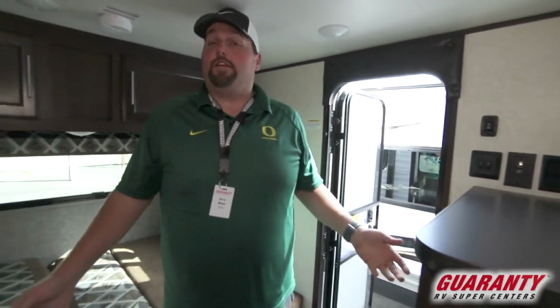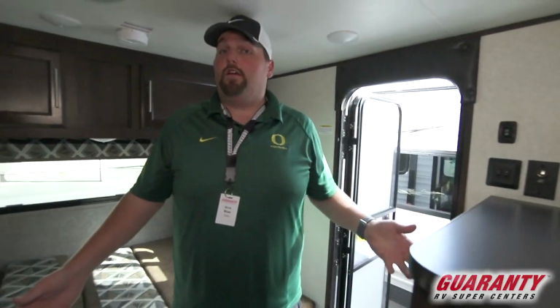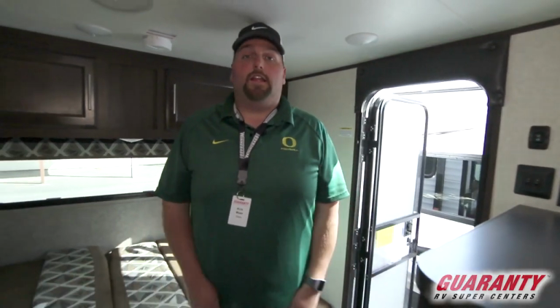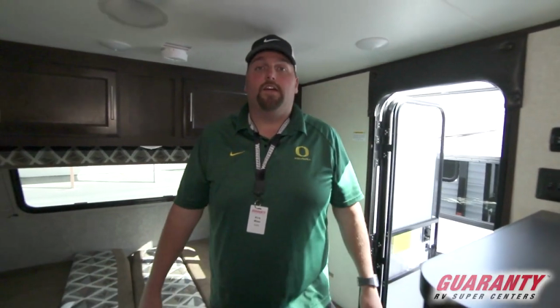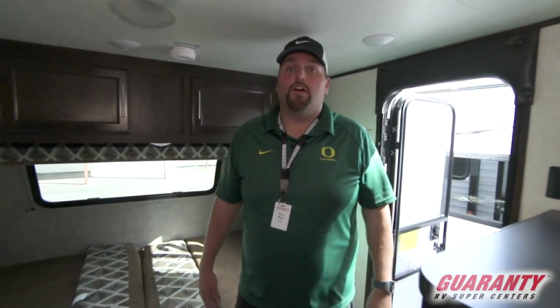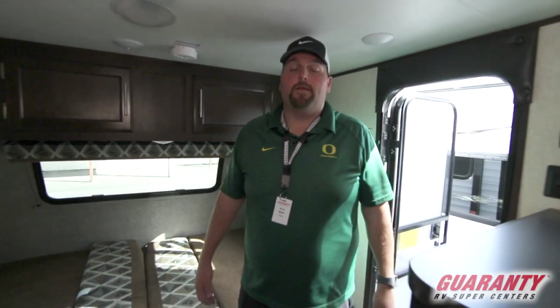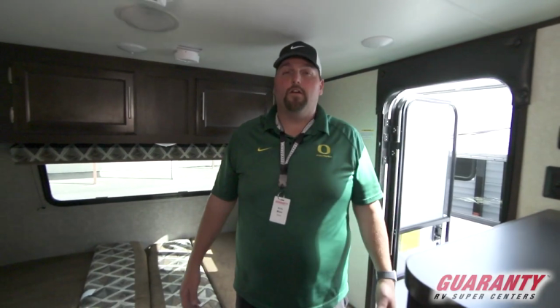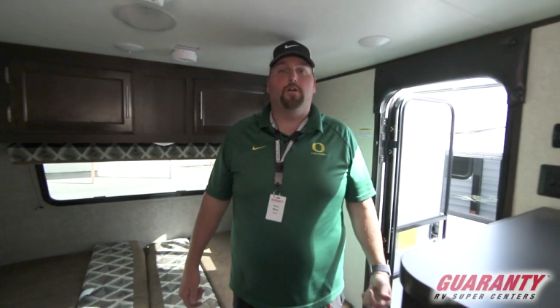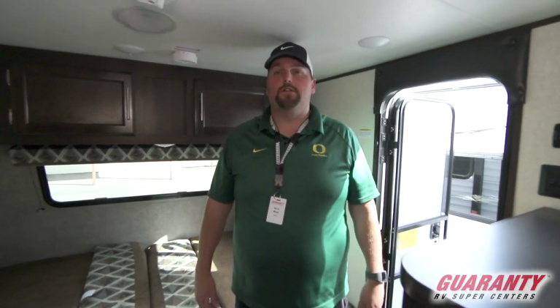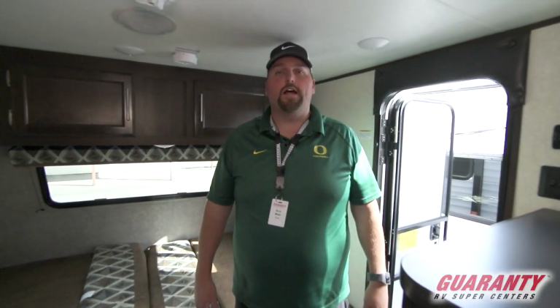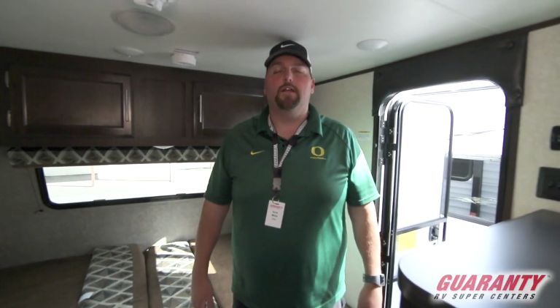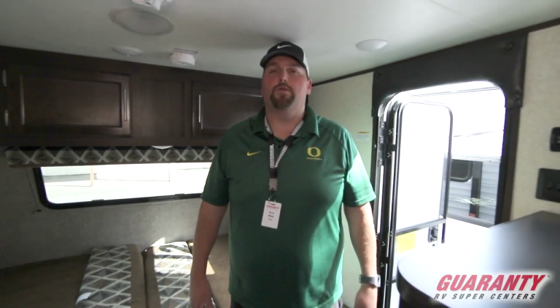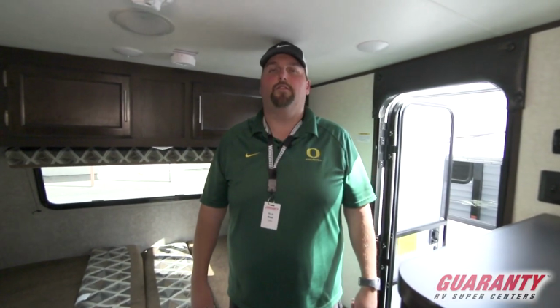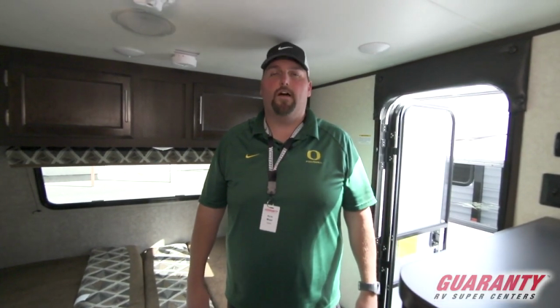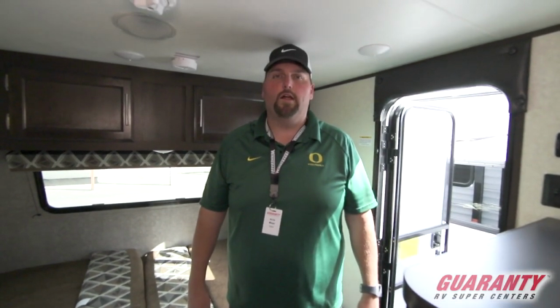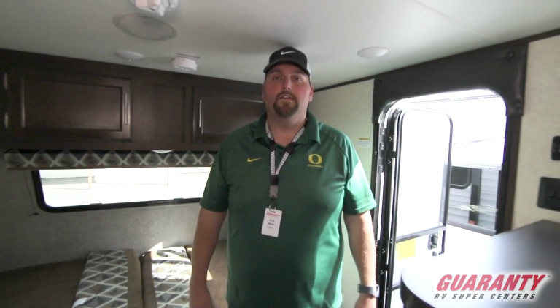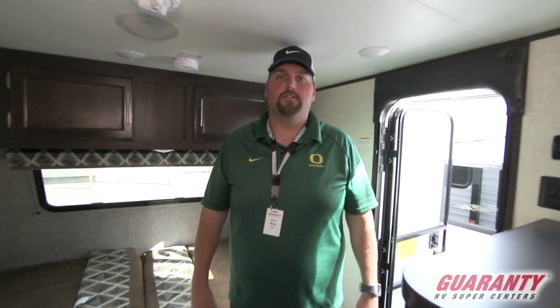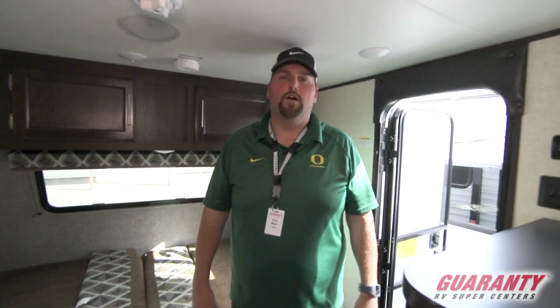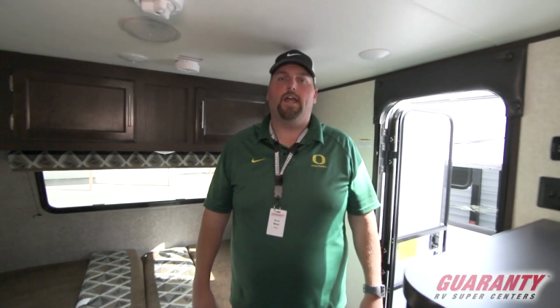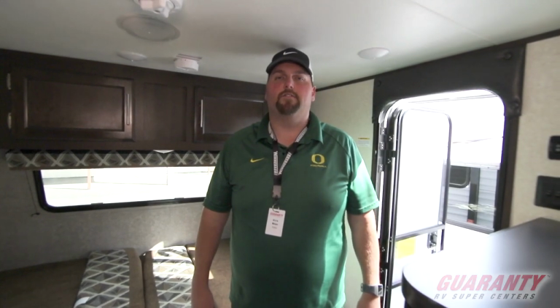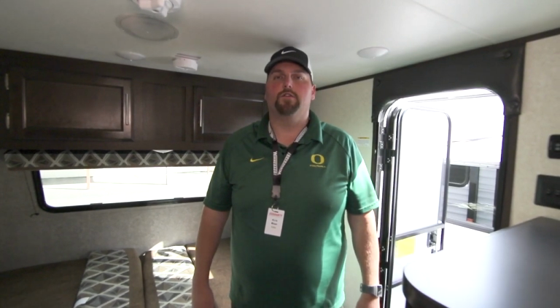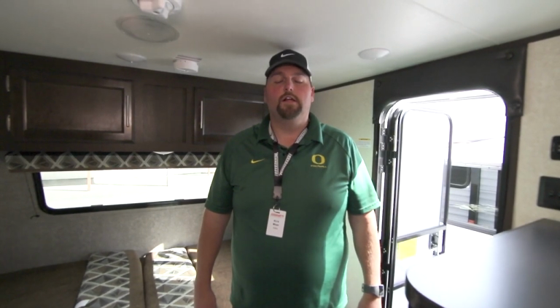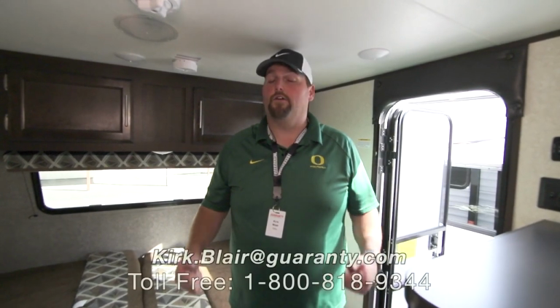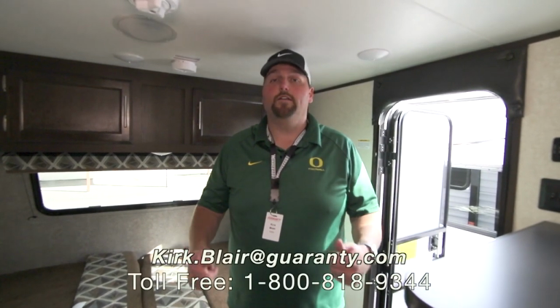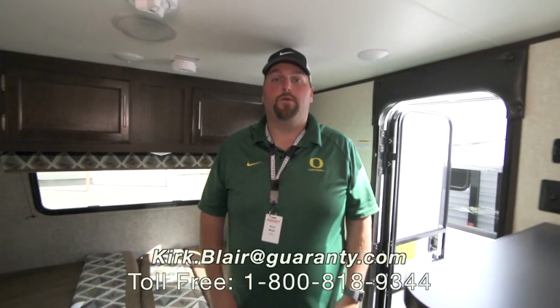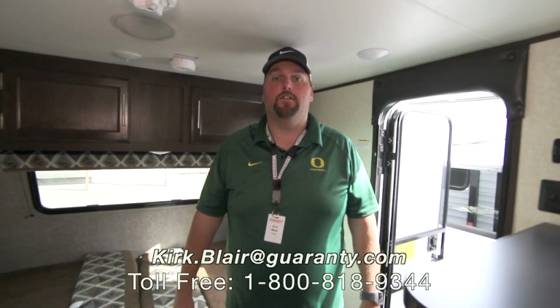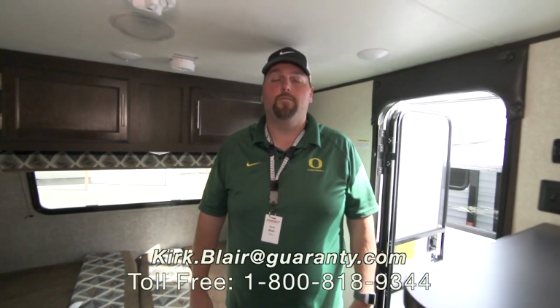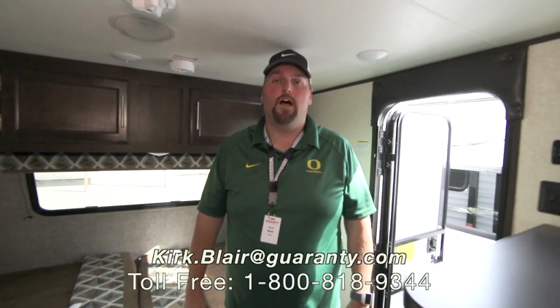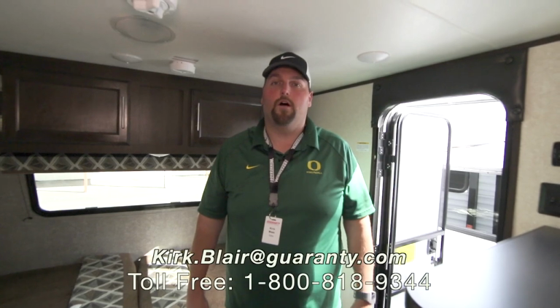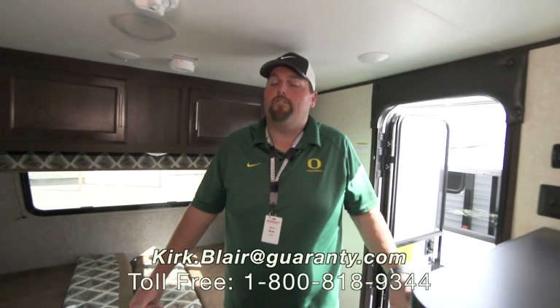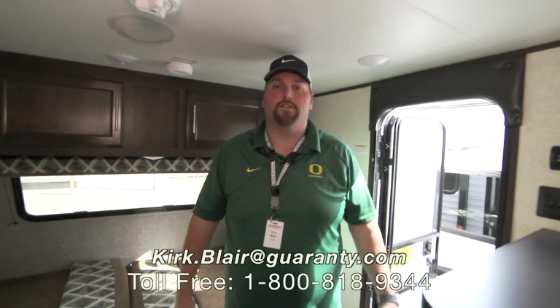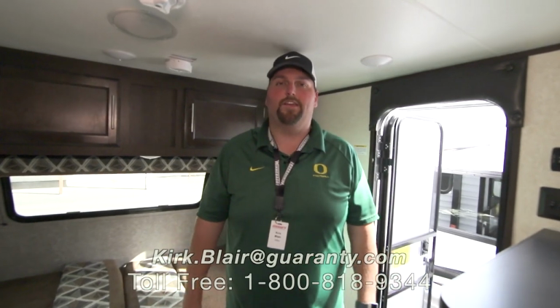For this unit and anything else here at Guaranty RV, my name is Kirk — Captain Kirk. Please call or ask for me. My personal cell phone is 541-601-8742, here in Oregon. Appreciate your time, thanks a lot. Please call me if you have any questions. Thank you.